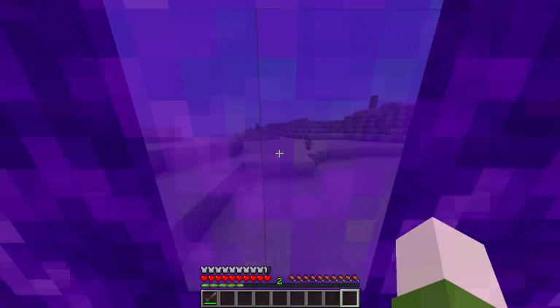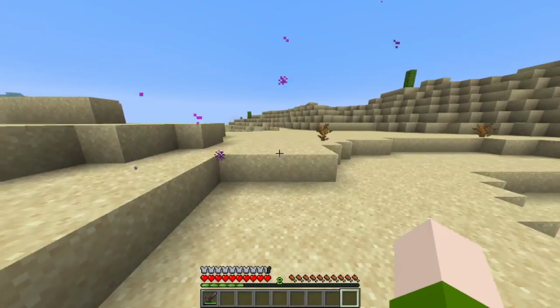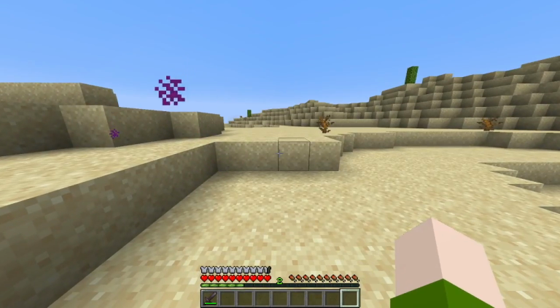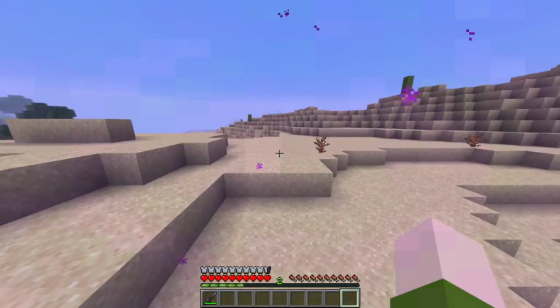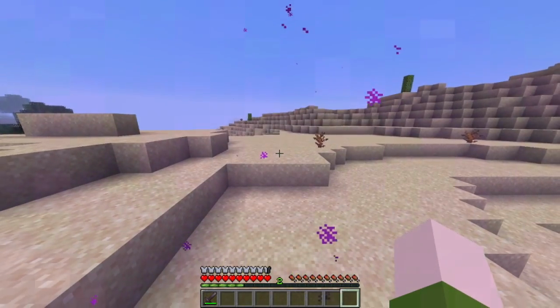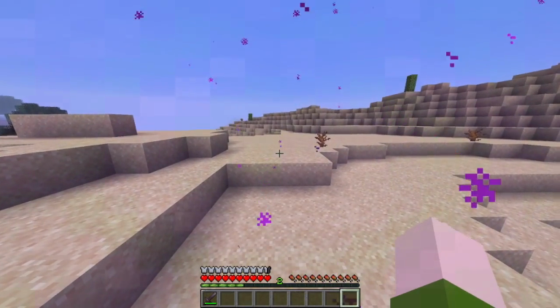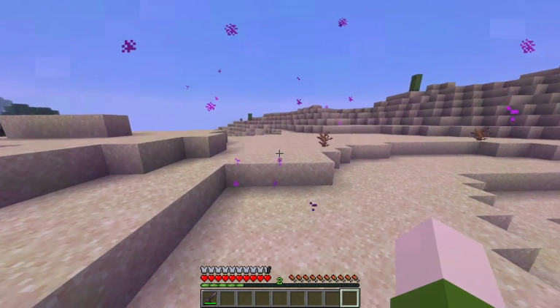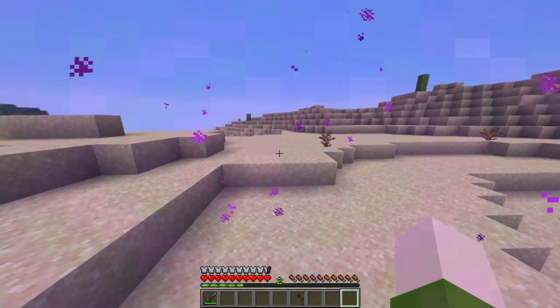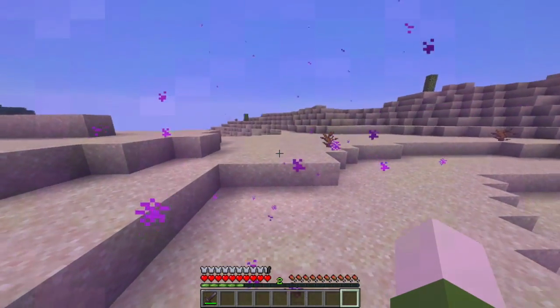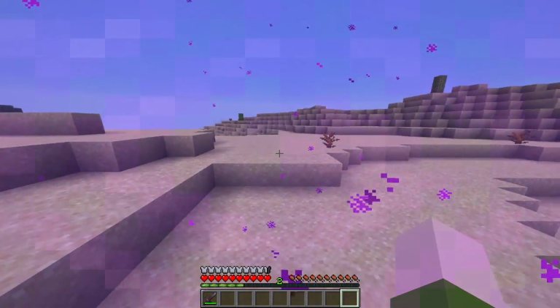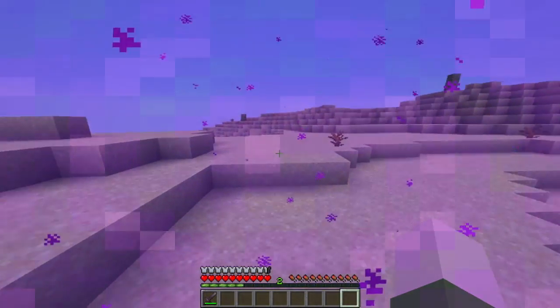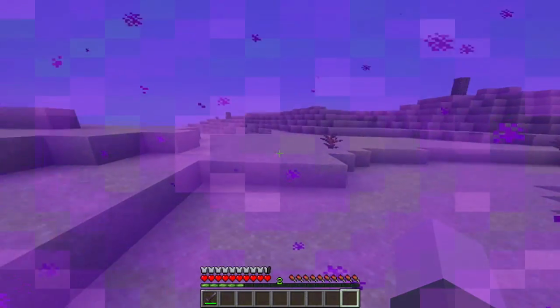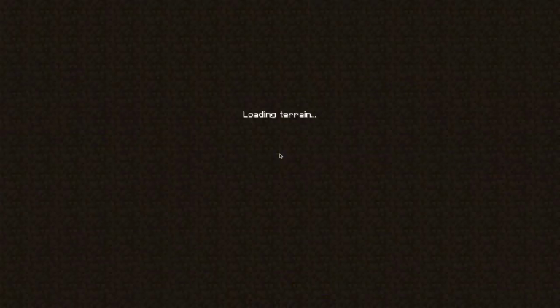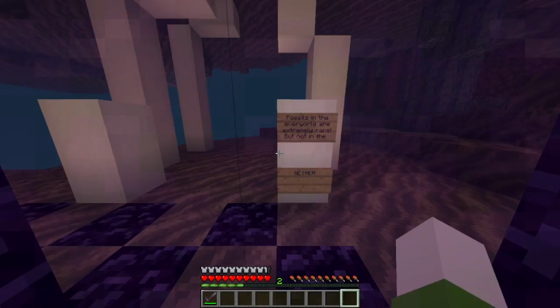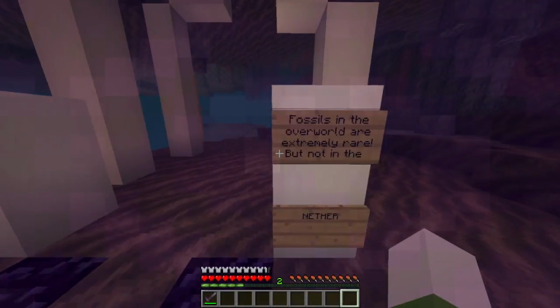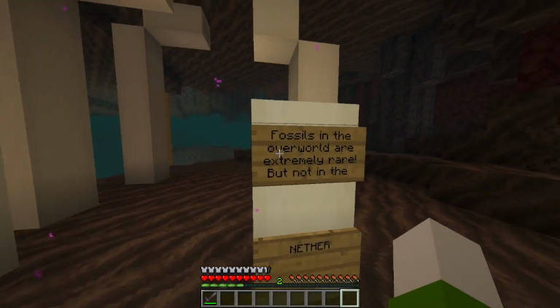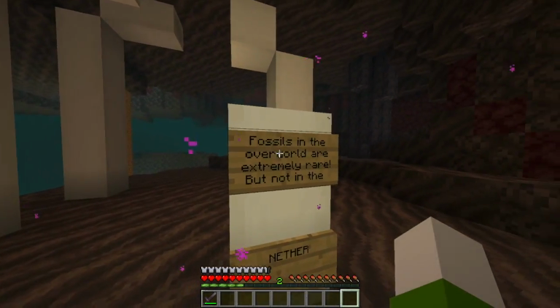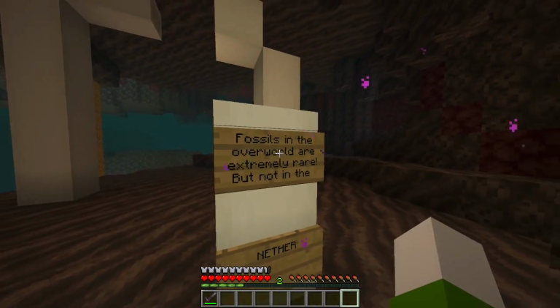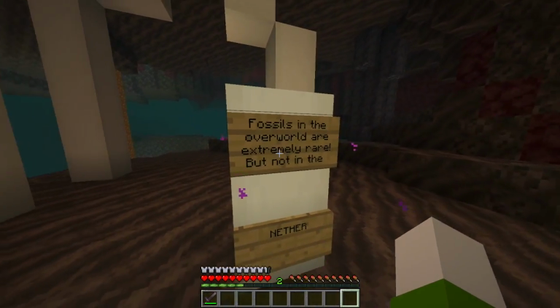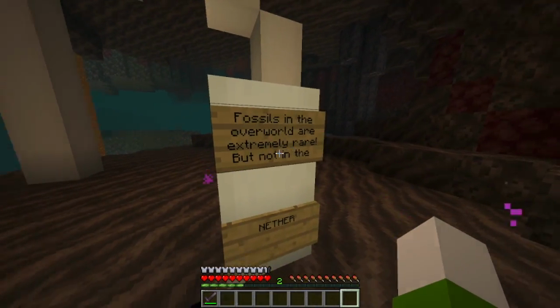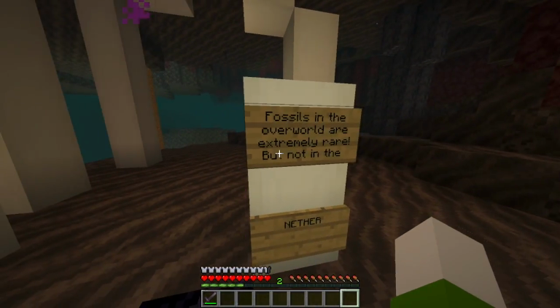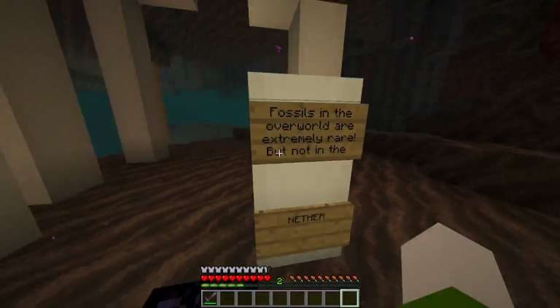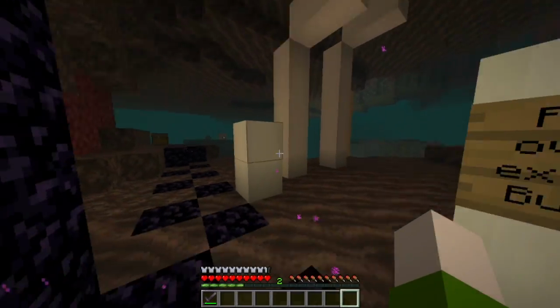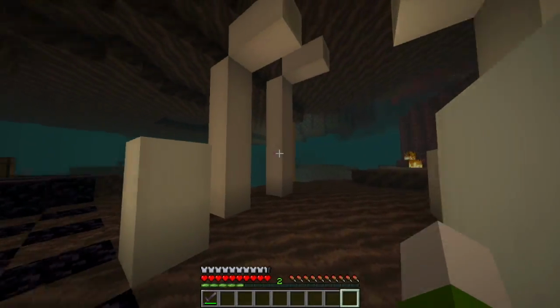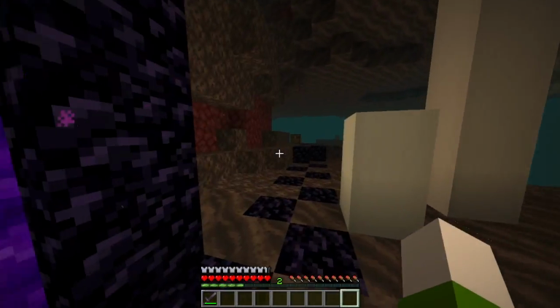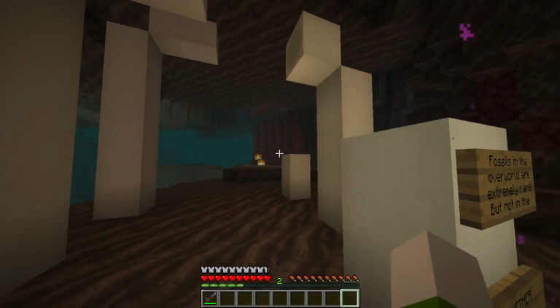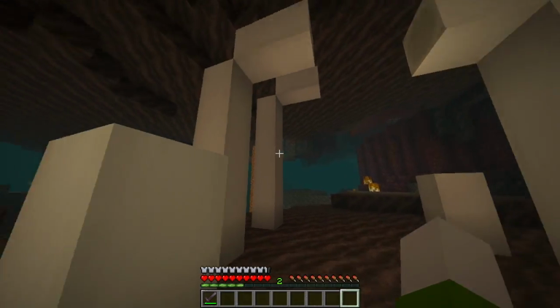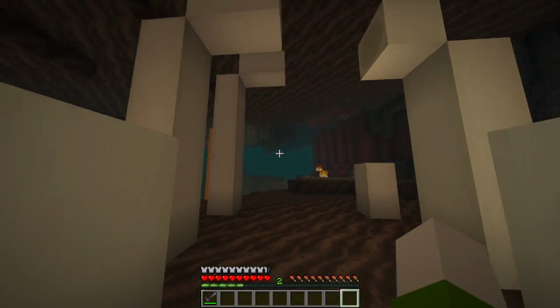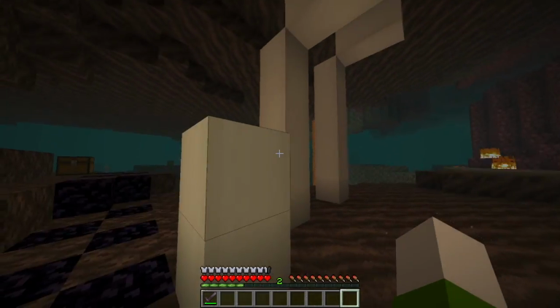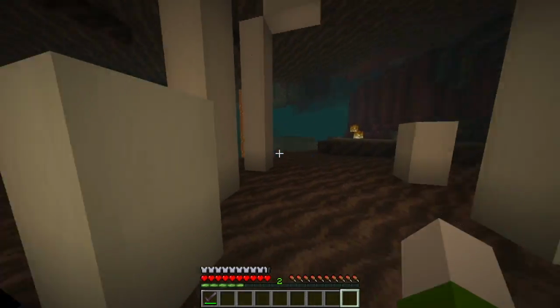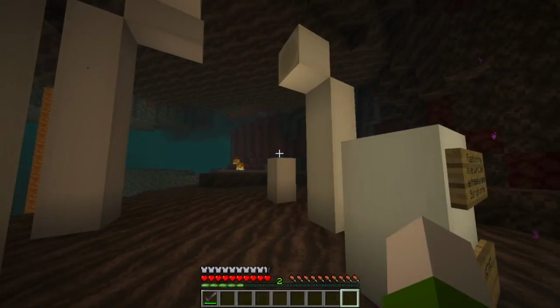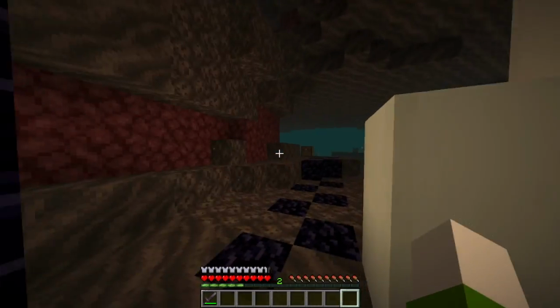Number seven: desert wells. Number eight: ghasts in the overworld are extremely rare, but not in the nether. You can find them quite quickly if you find one of these soul sand valleys.